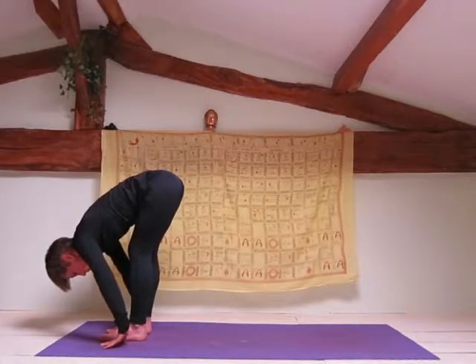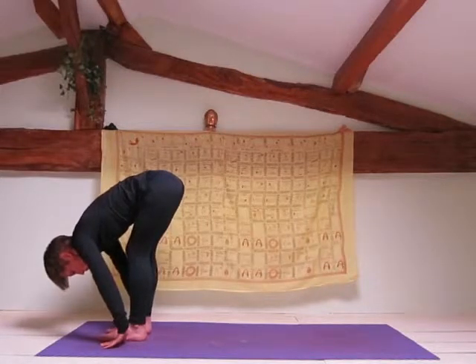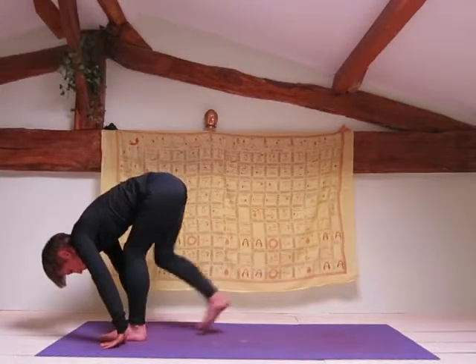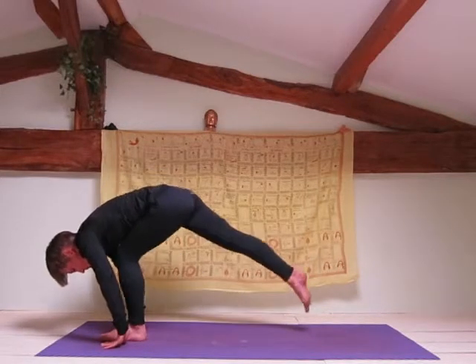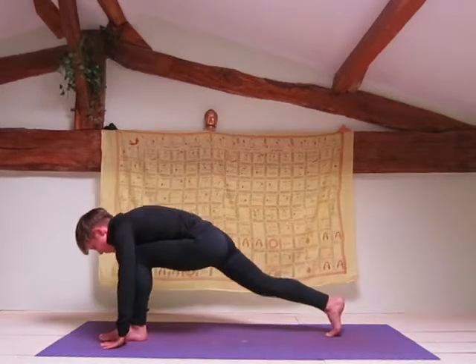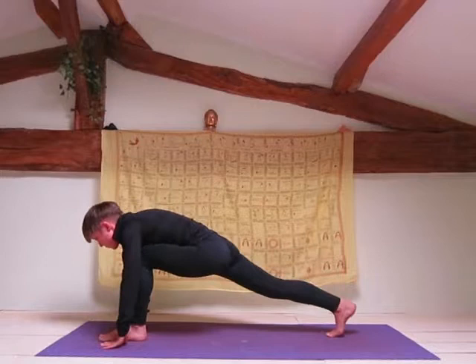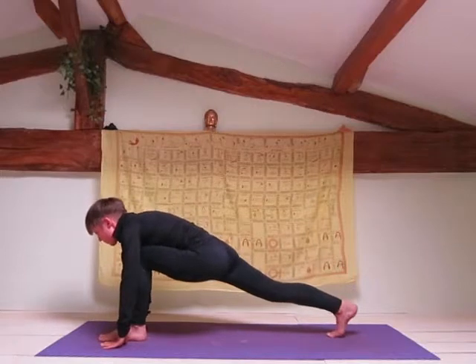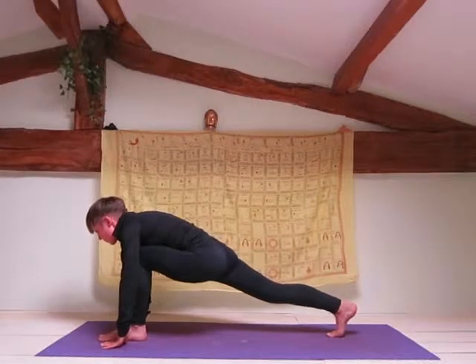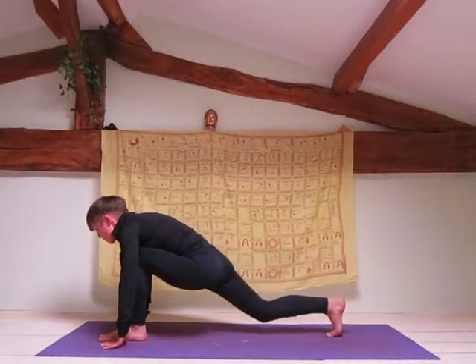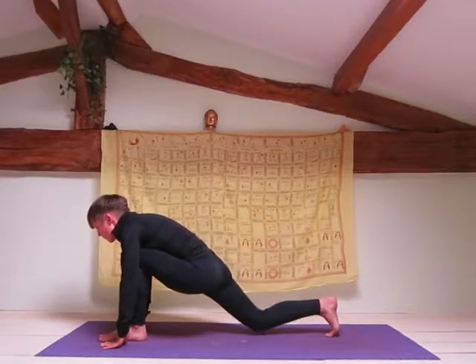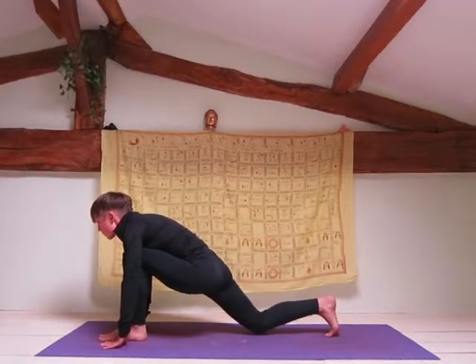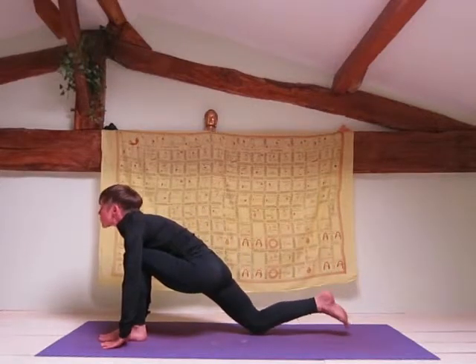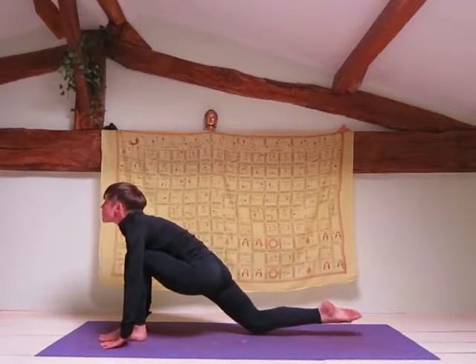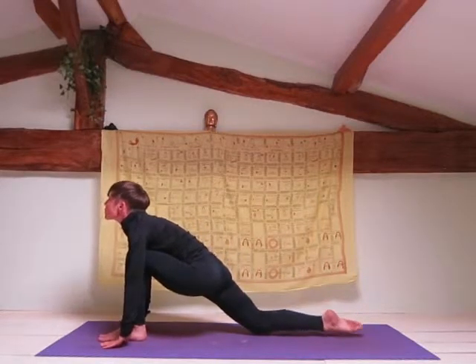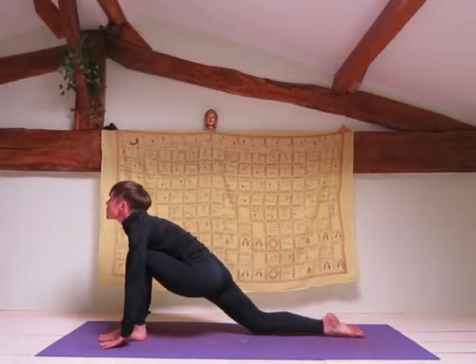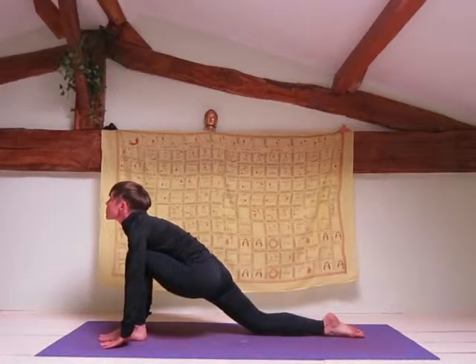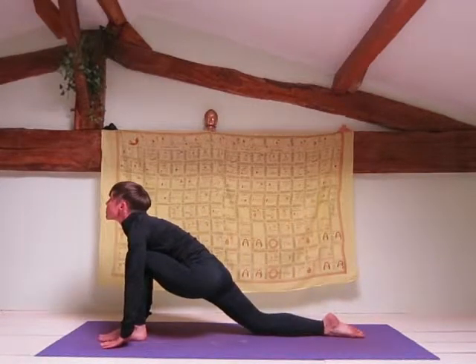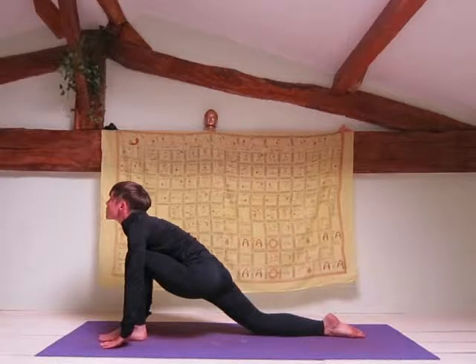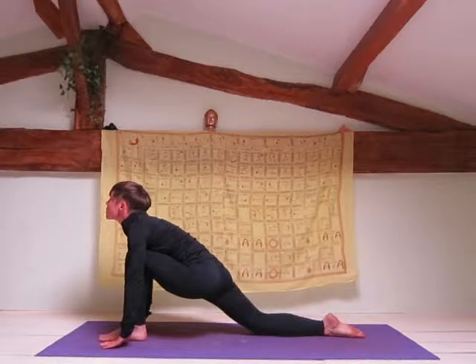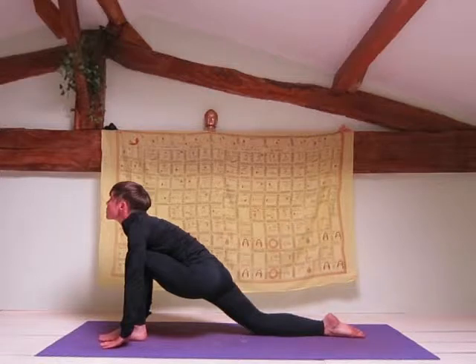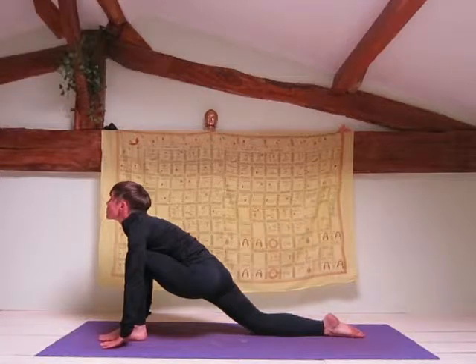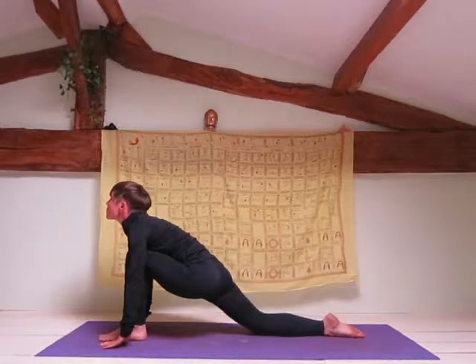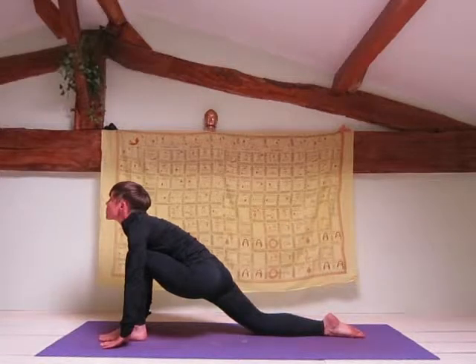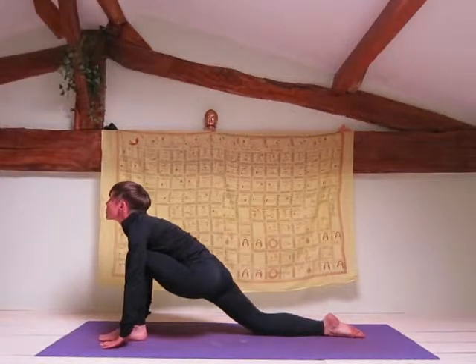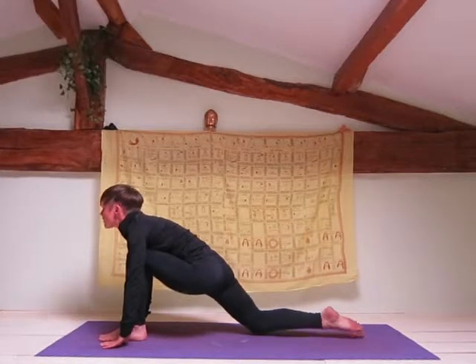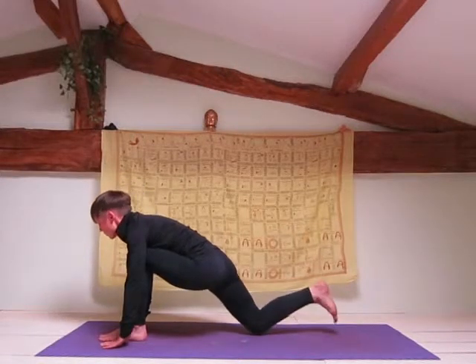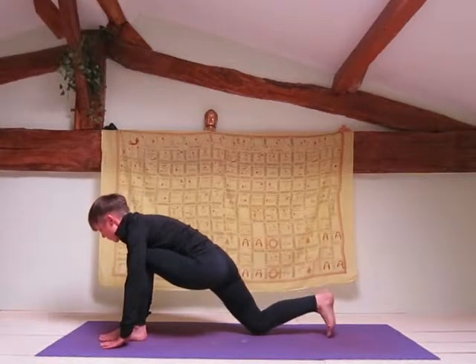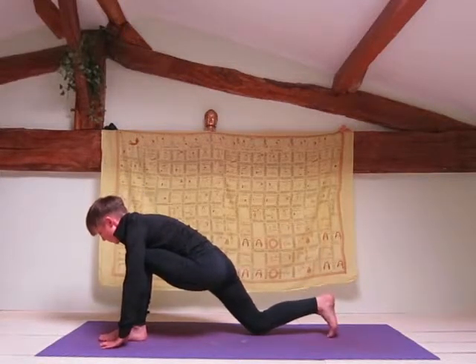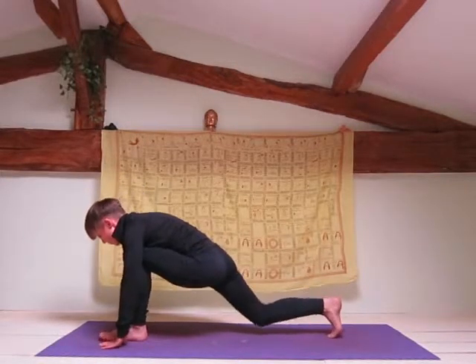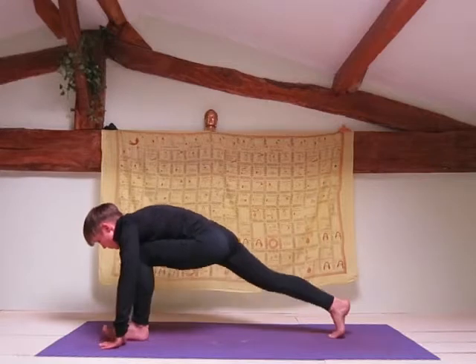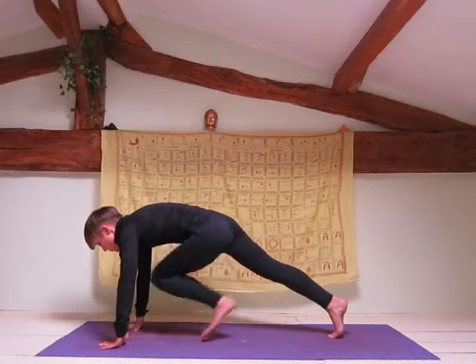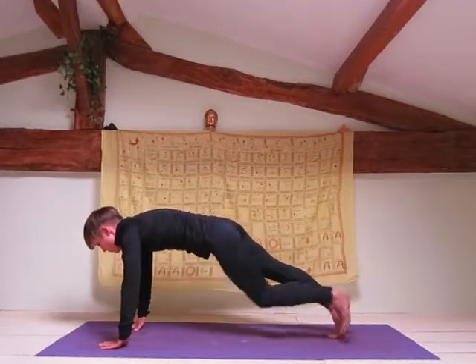Inhale your right leg back, drop your knee, bring your foot to the mat and look up. Hold your breath, bring your other leg back into plank position.